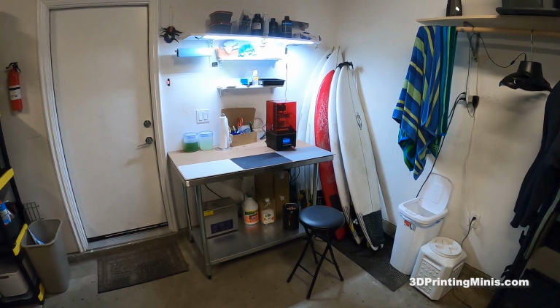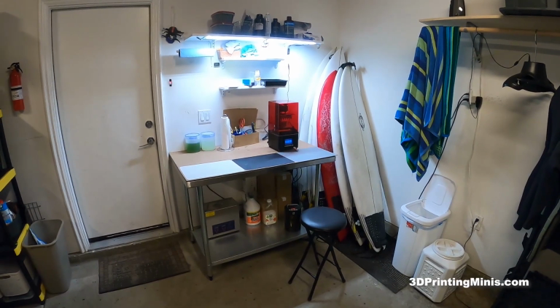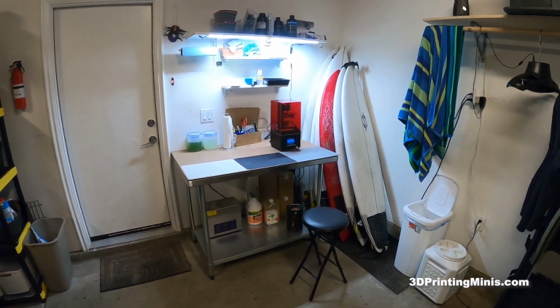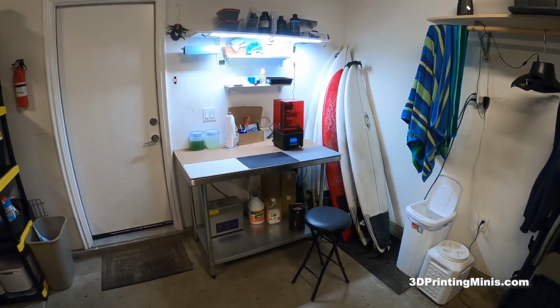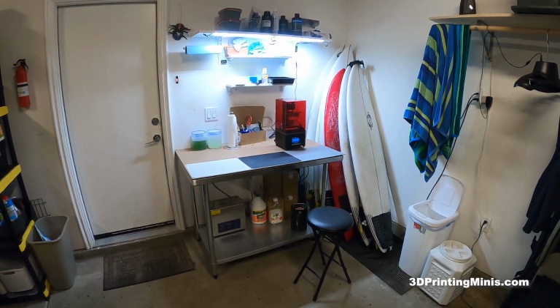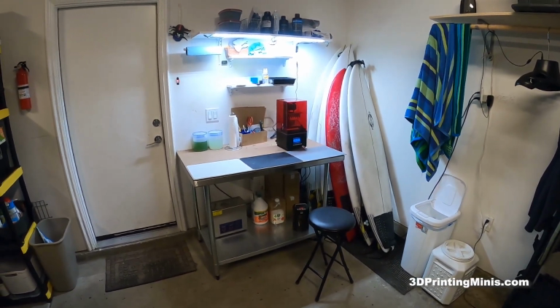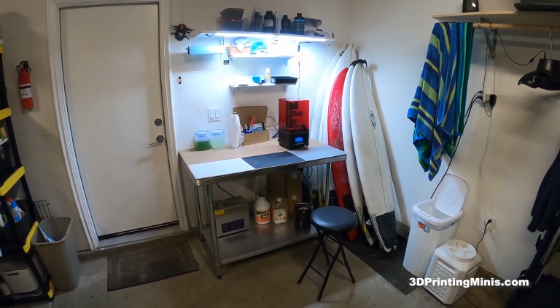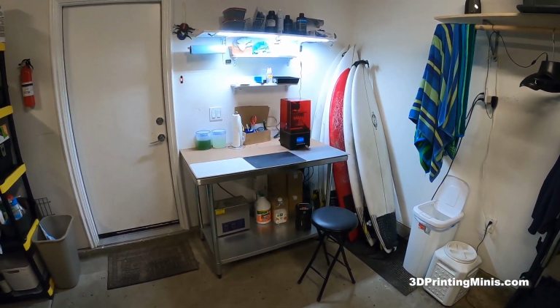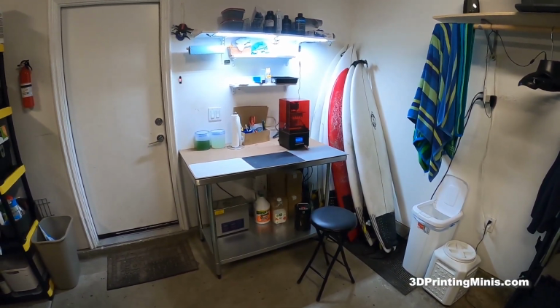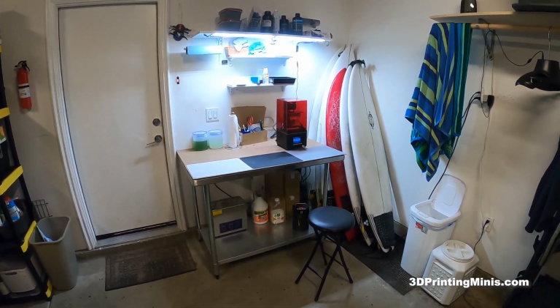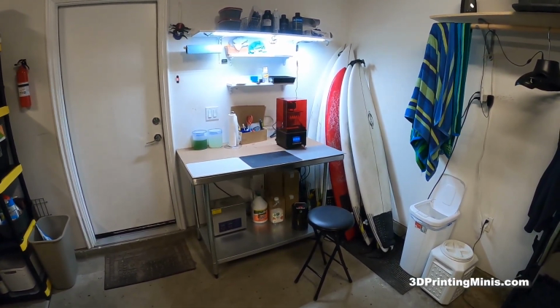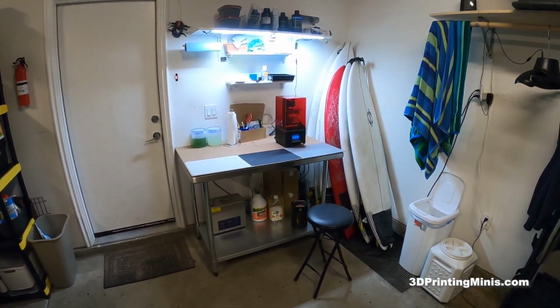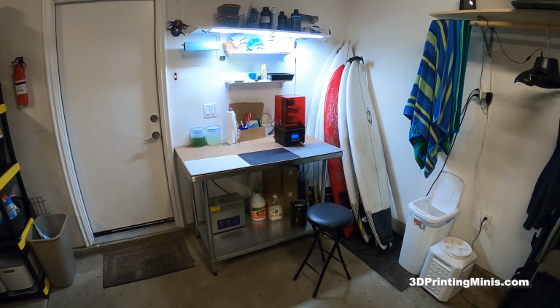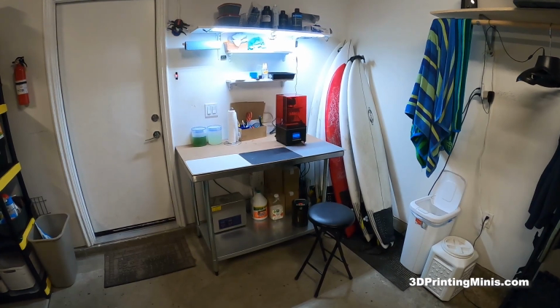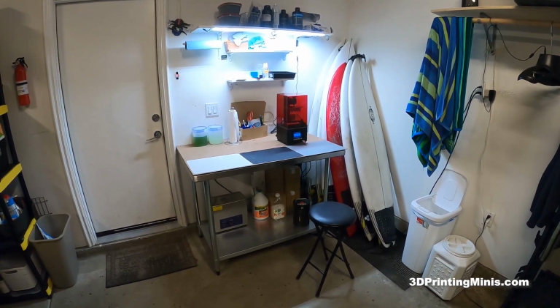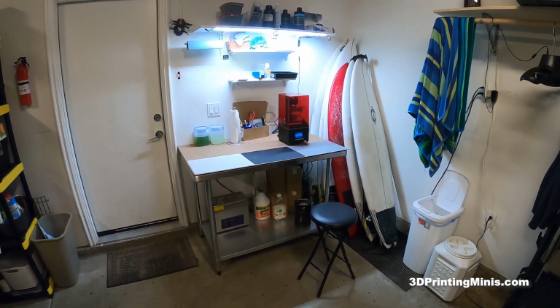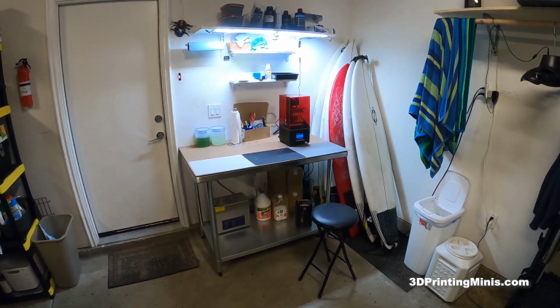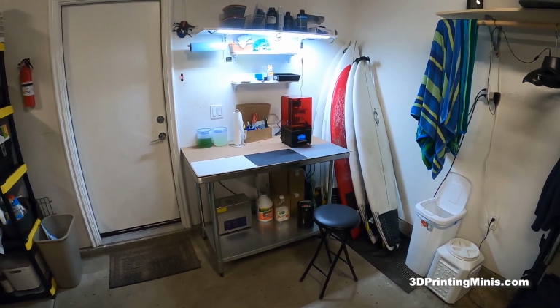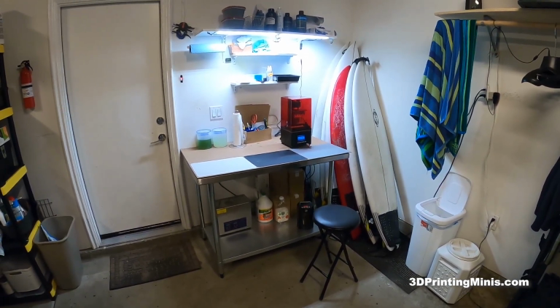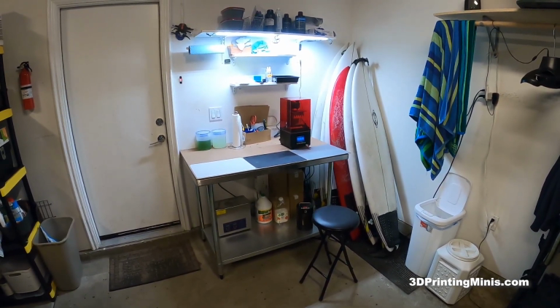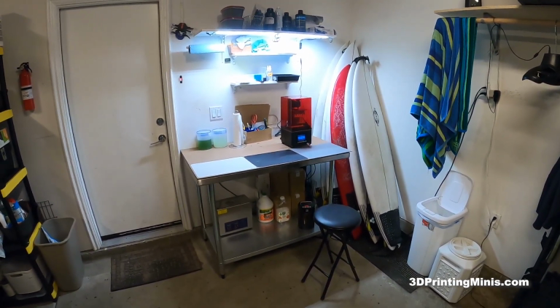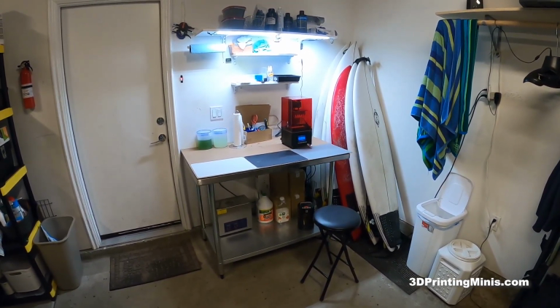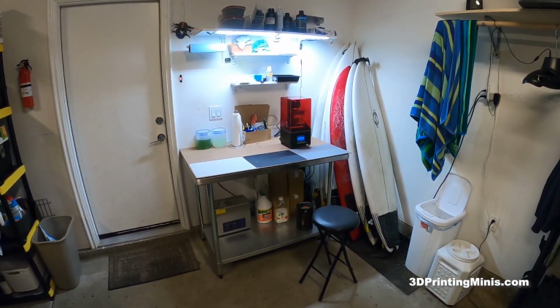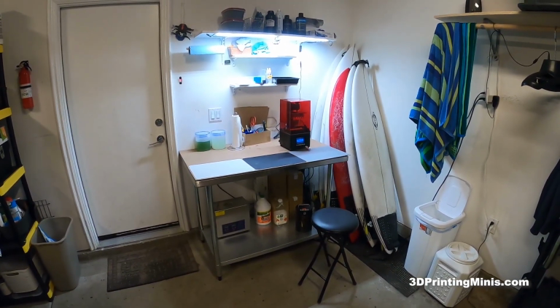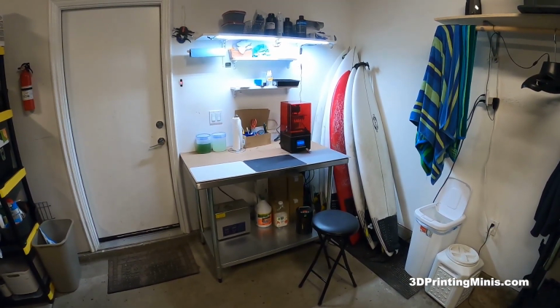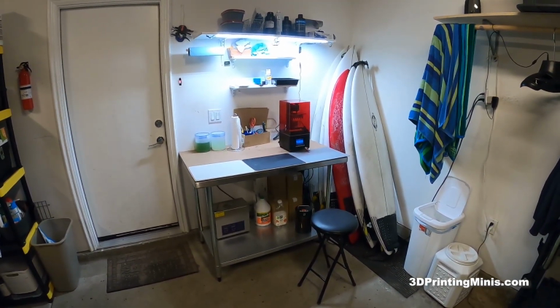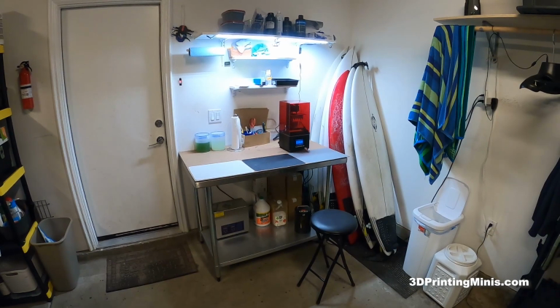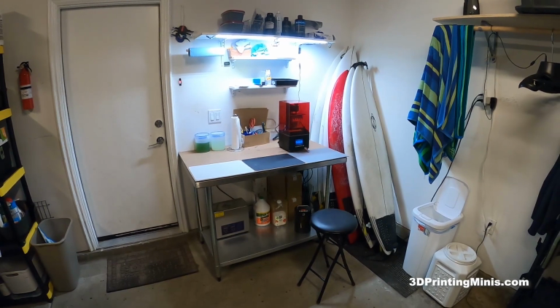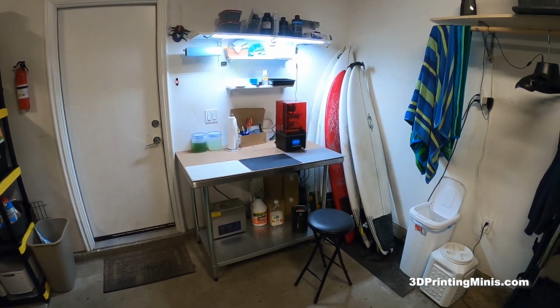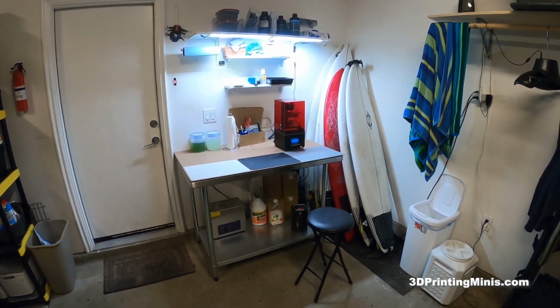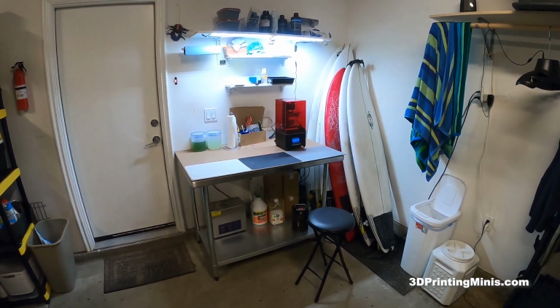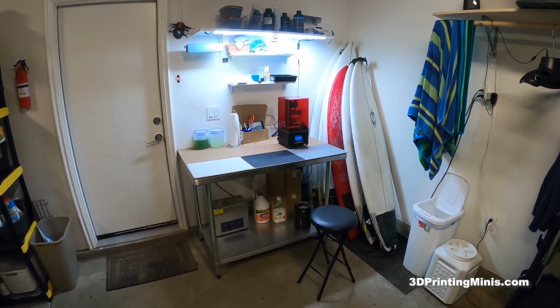I thought I'd make a video showing my very small but very functional 3D printing workshop or work table in my garage. Here it is. It's just in a small corner where I keep my surfboards.